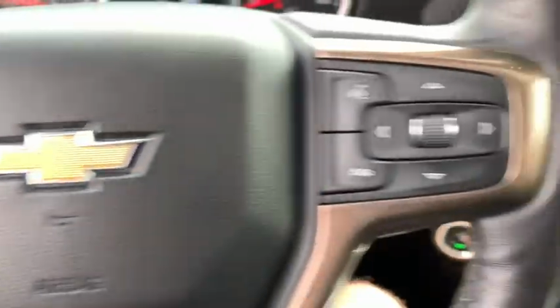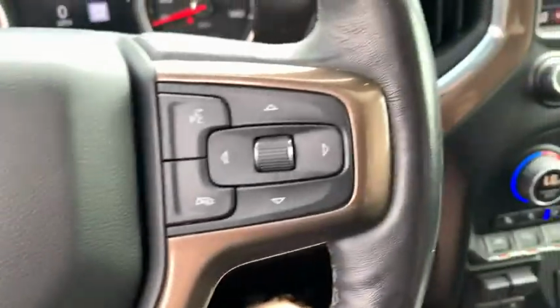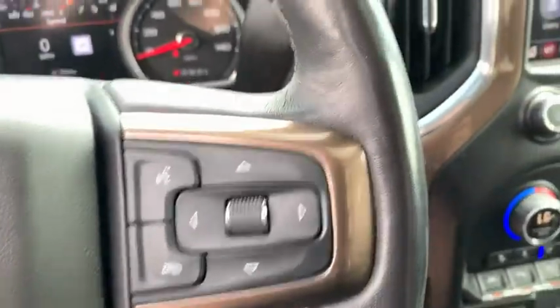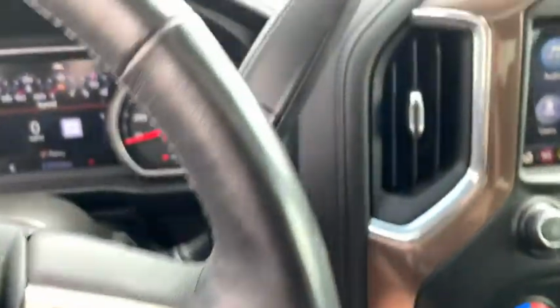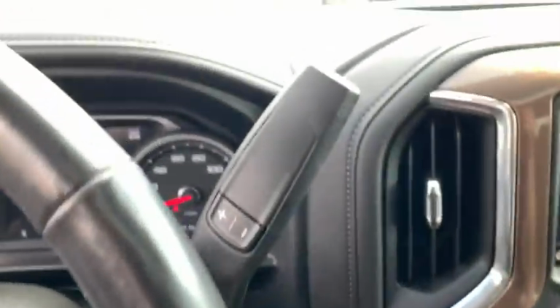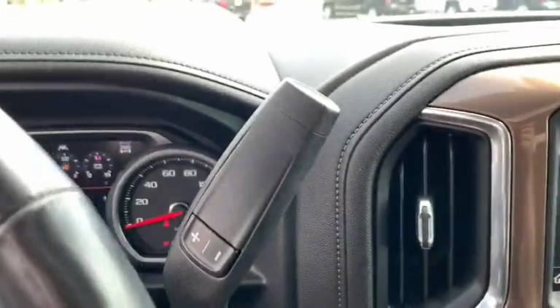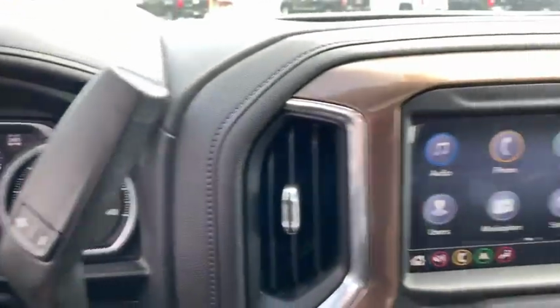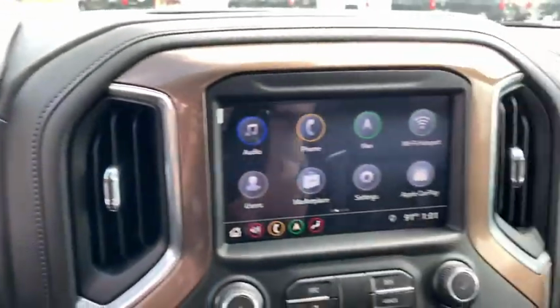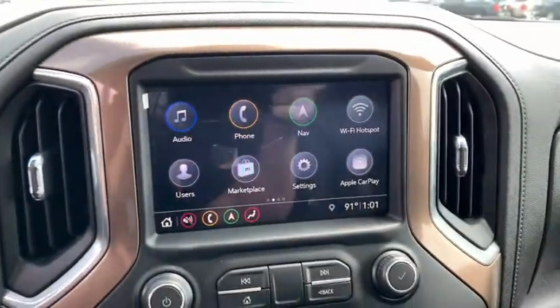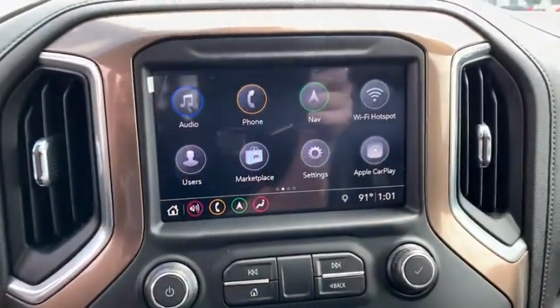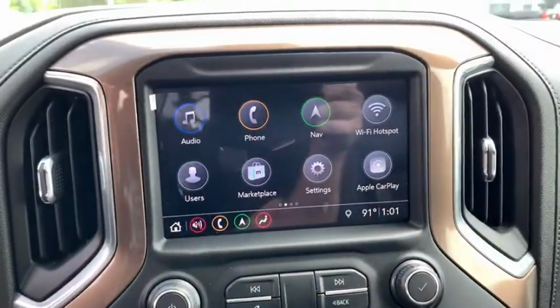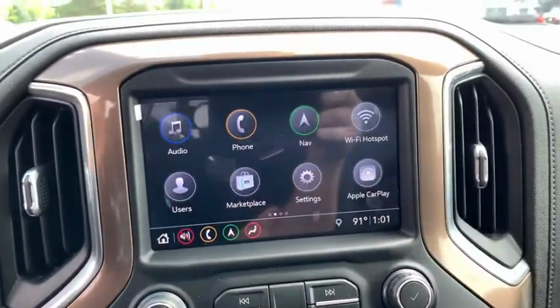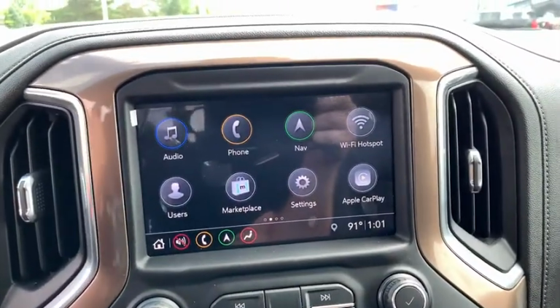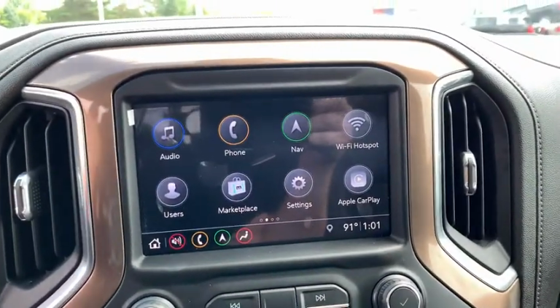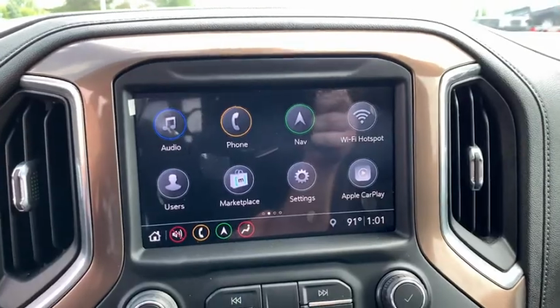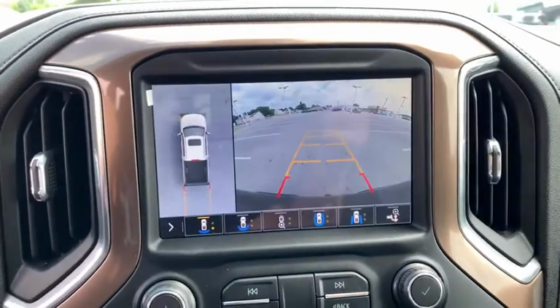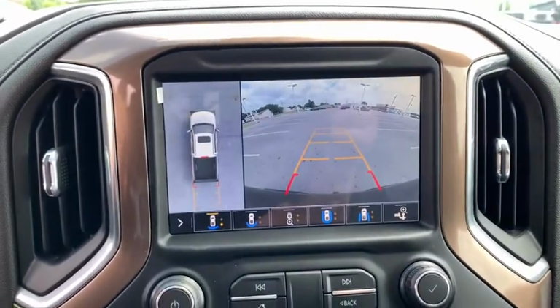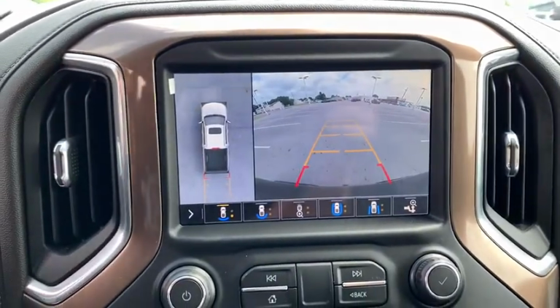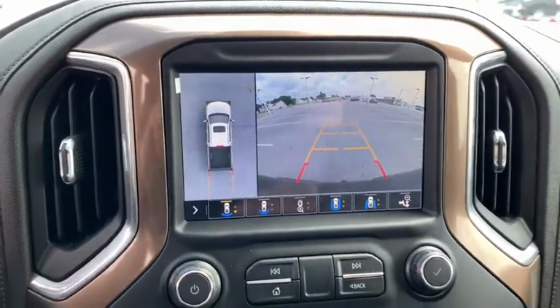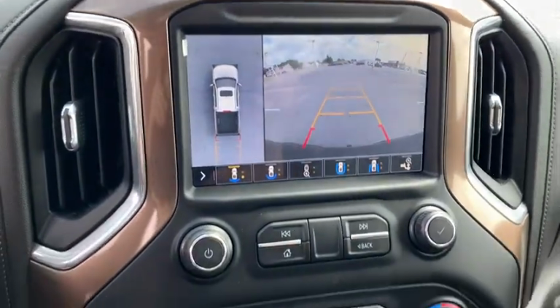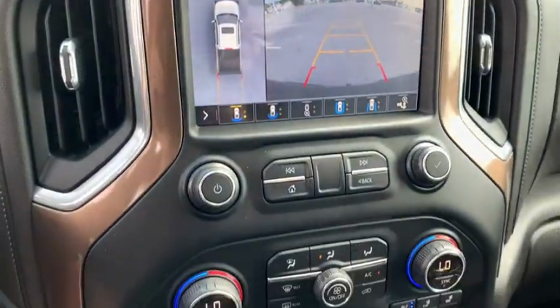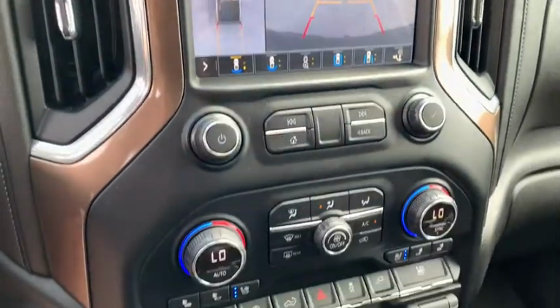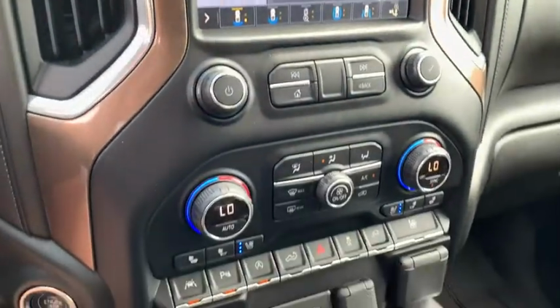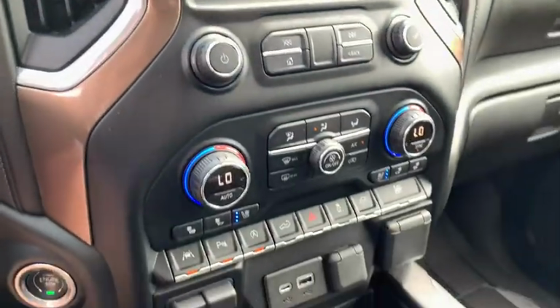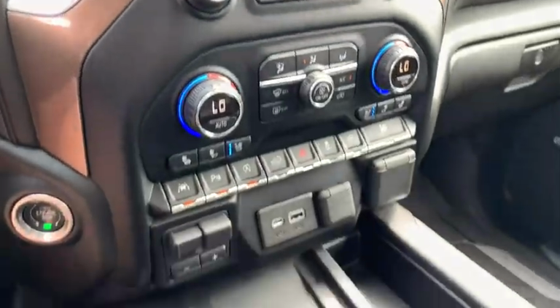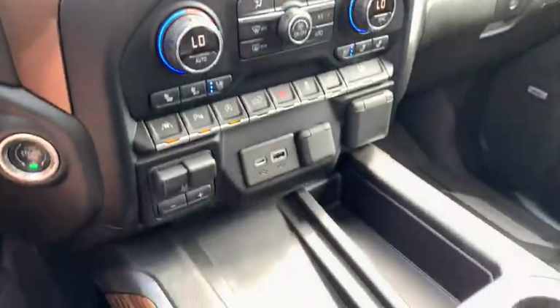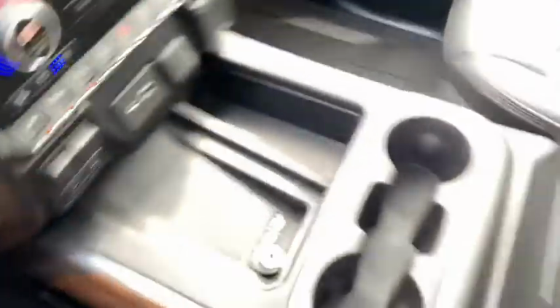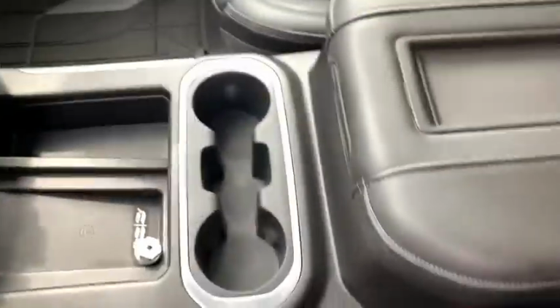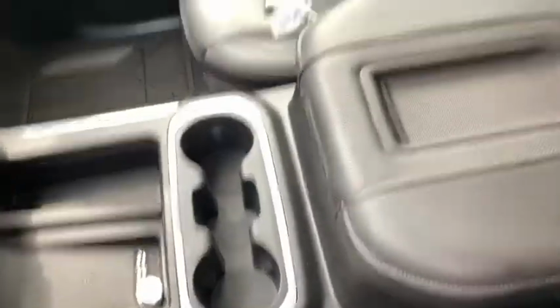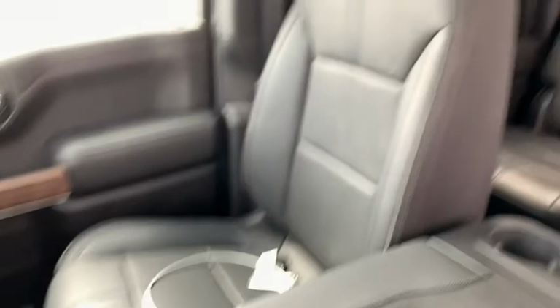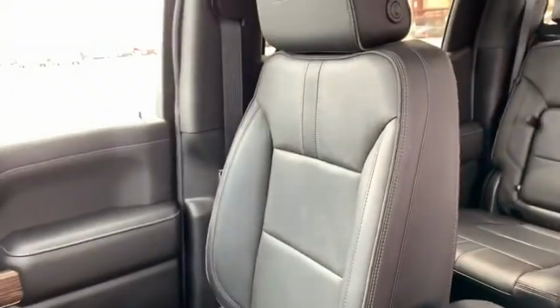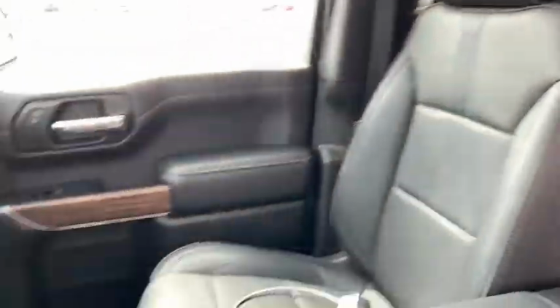Here are some of this vehicle's great options: steering wheel audio controls, remote engine start, power passenger seat, traction control, navigation system, power sunroof.